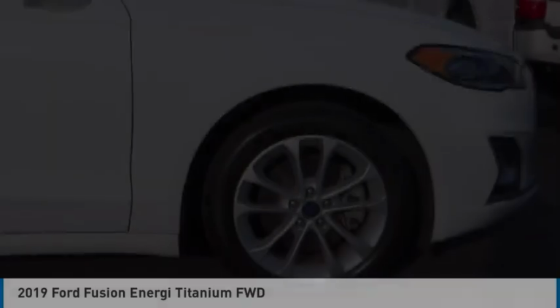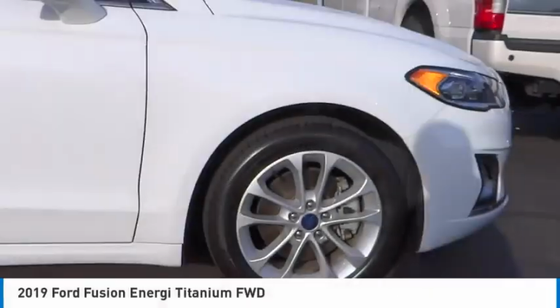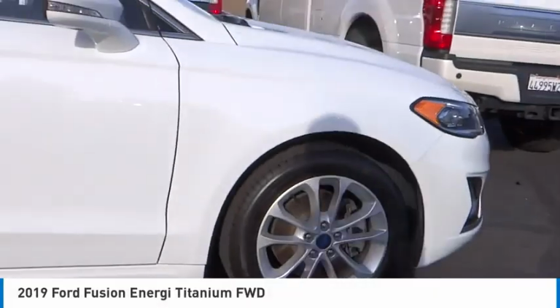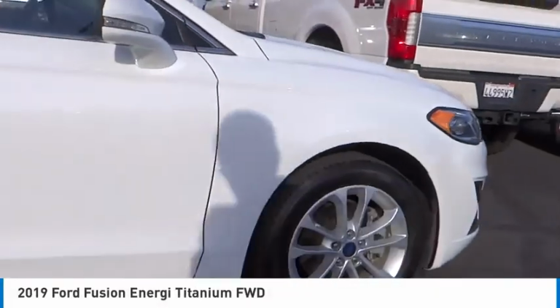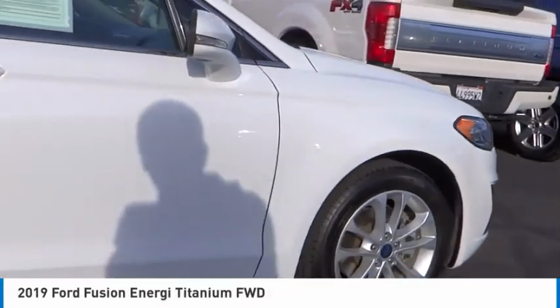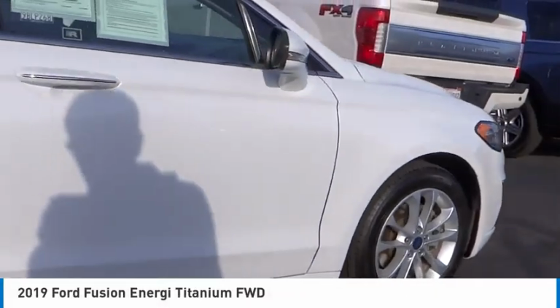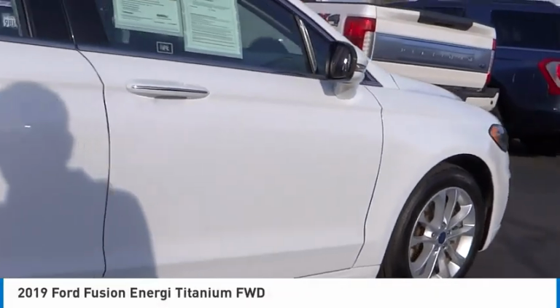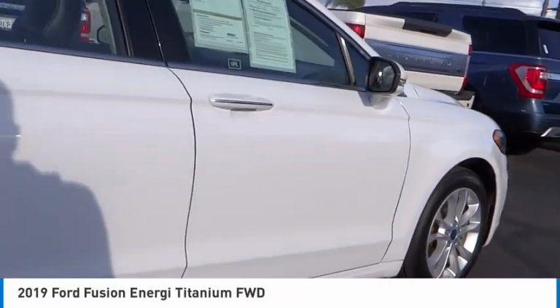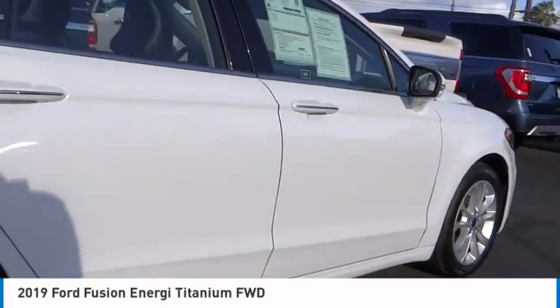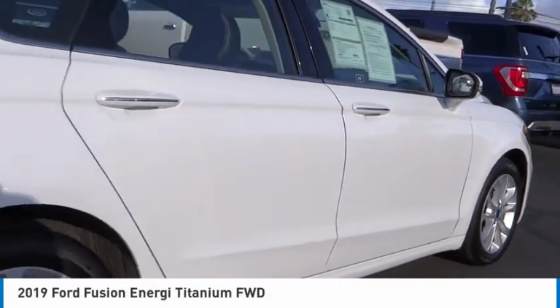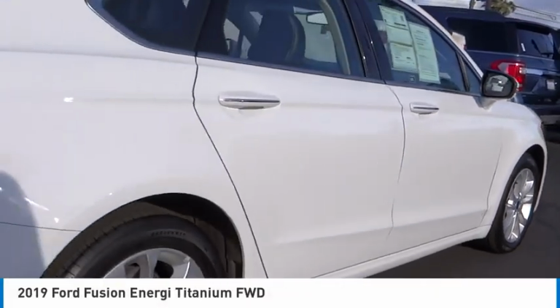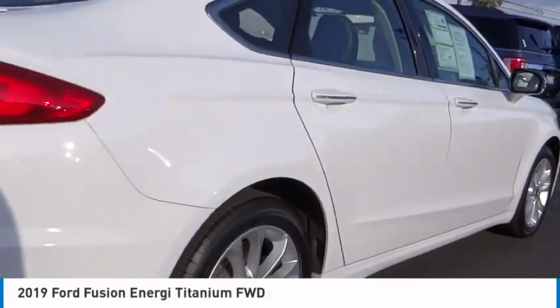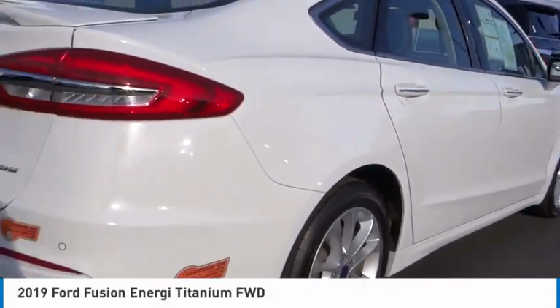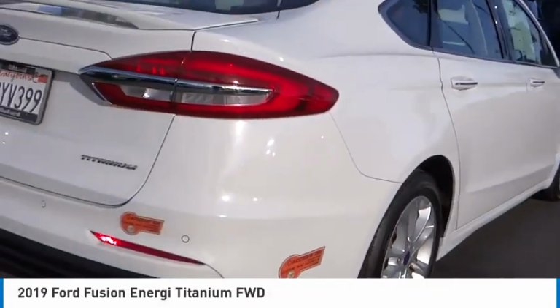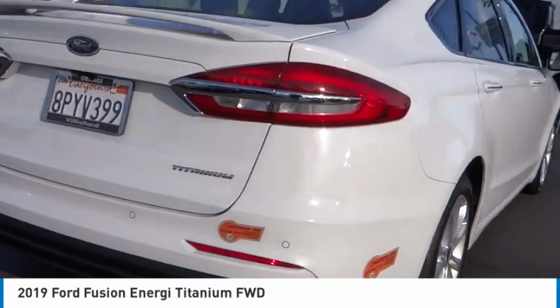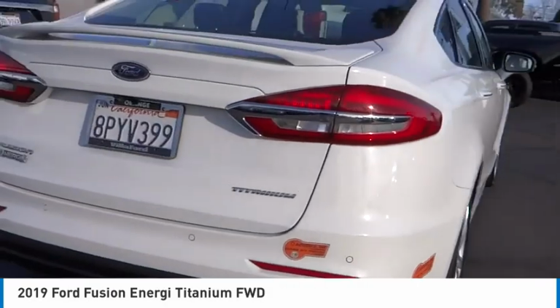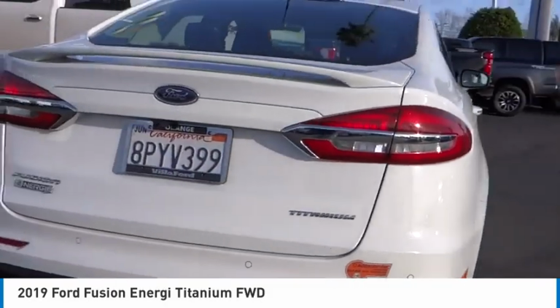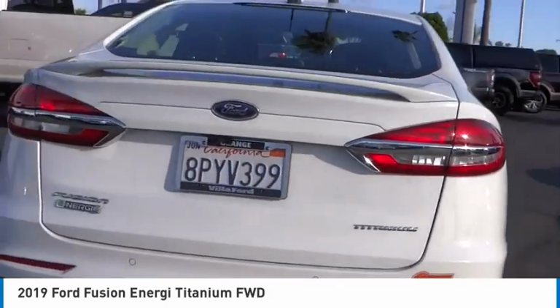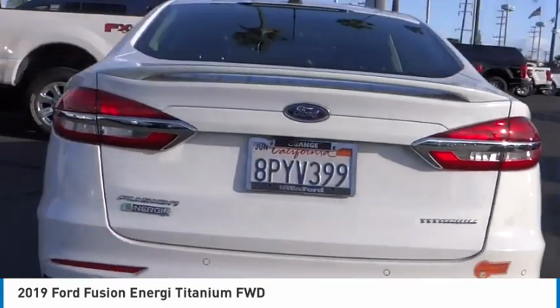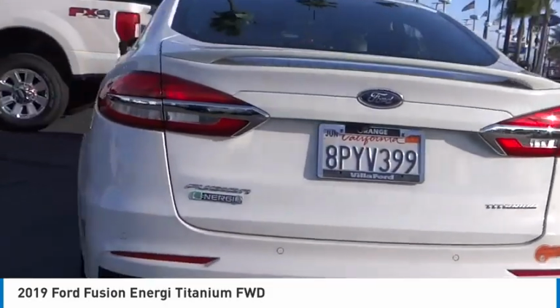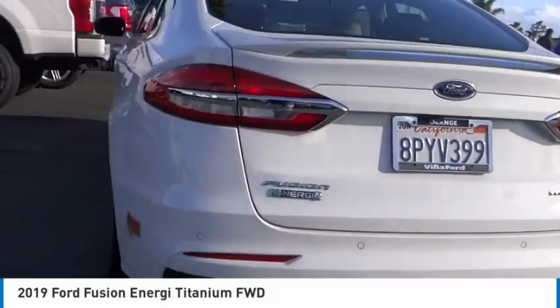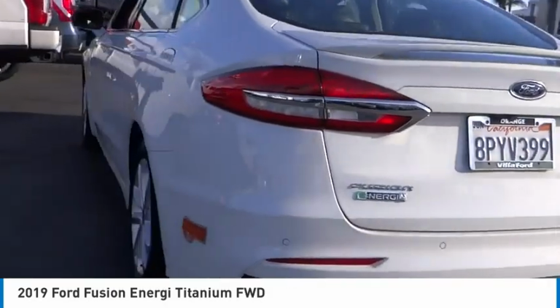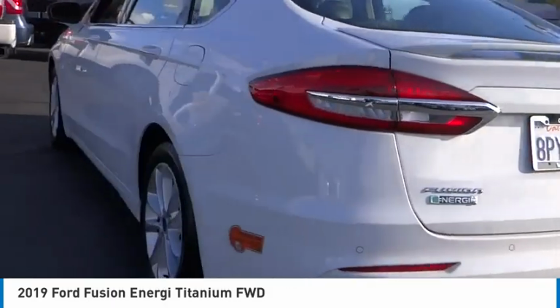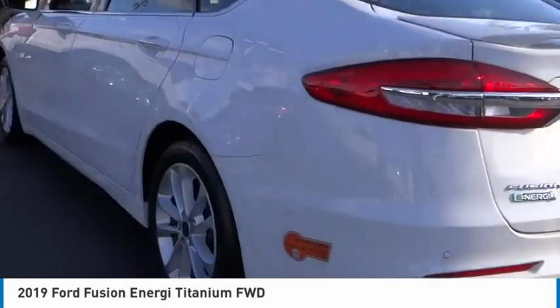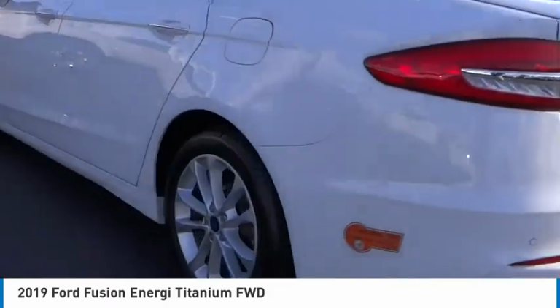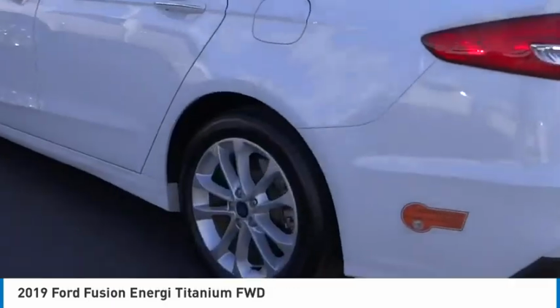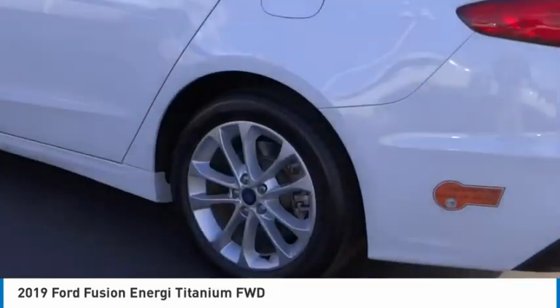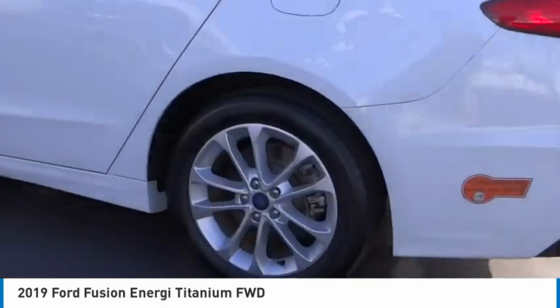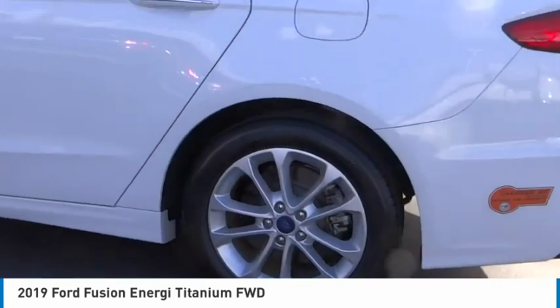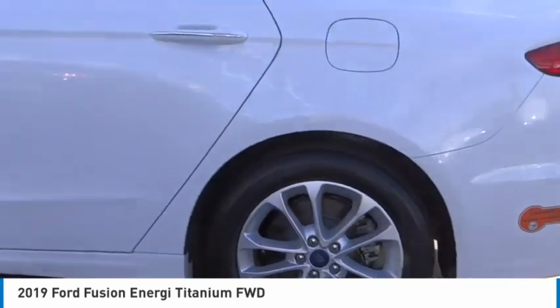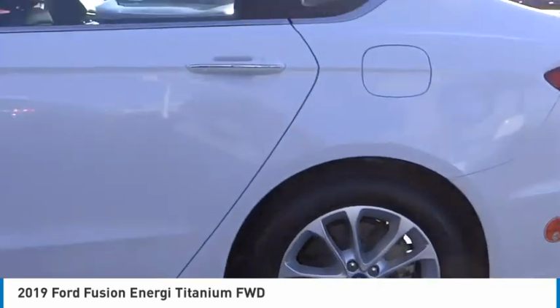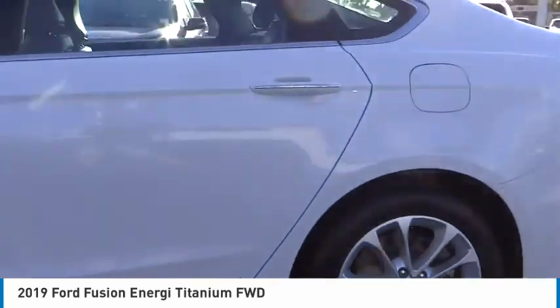We are pleased to show you the 2019 Fusion Energy. The Ford Fusion Energy is an electric hybrid vehicle with all of the efficiencies you want in an electric vehicle.